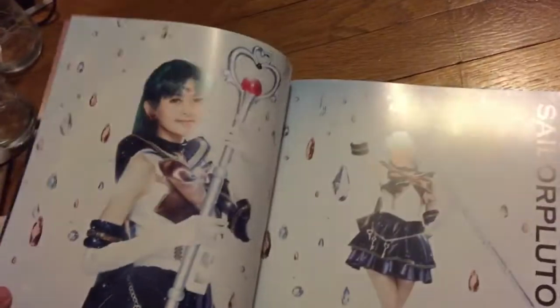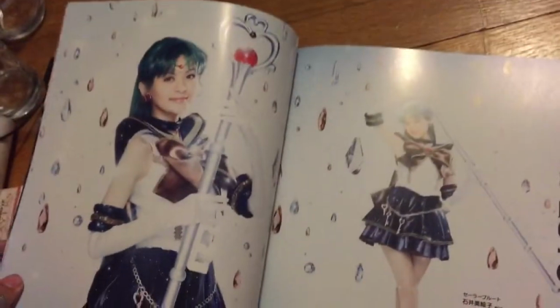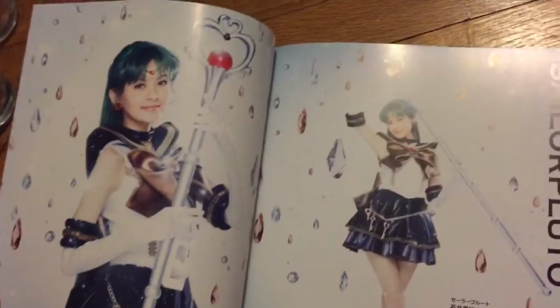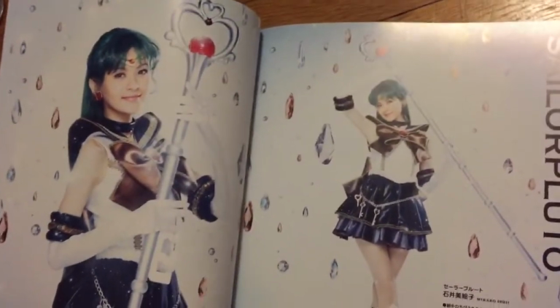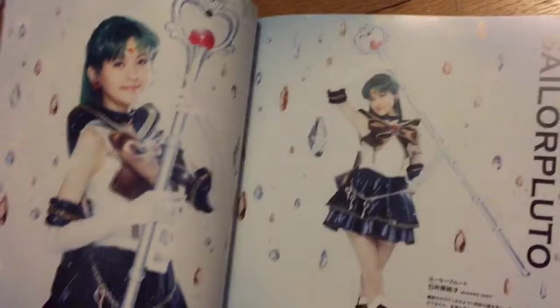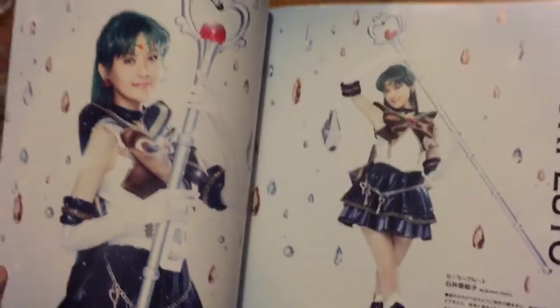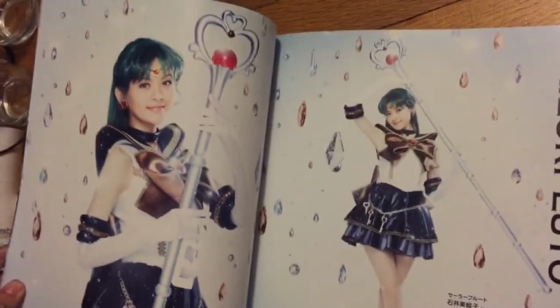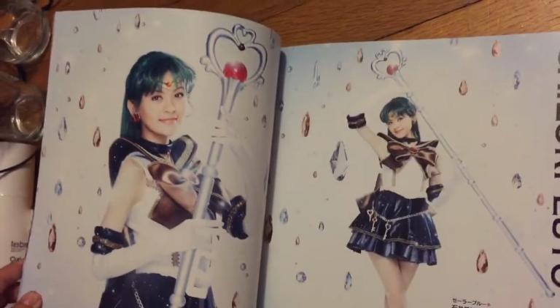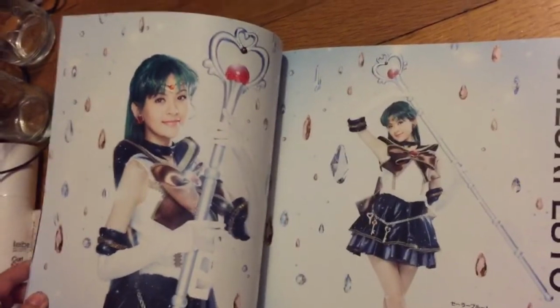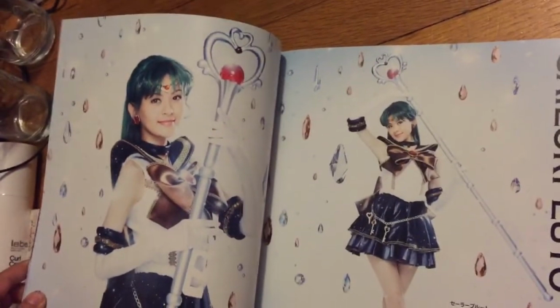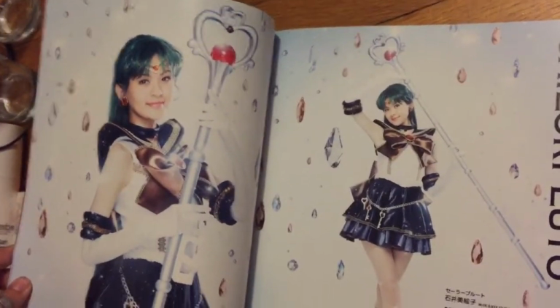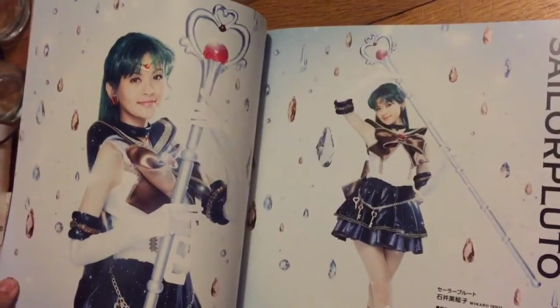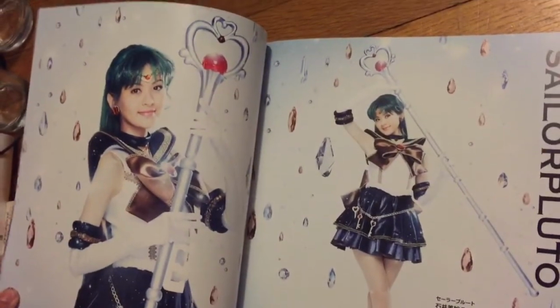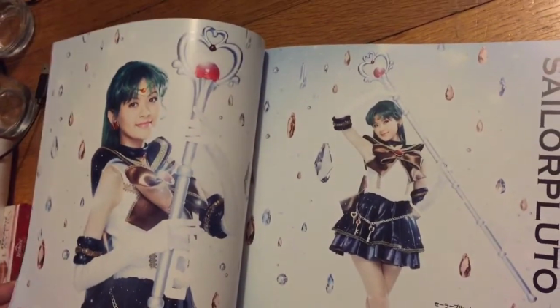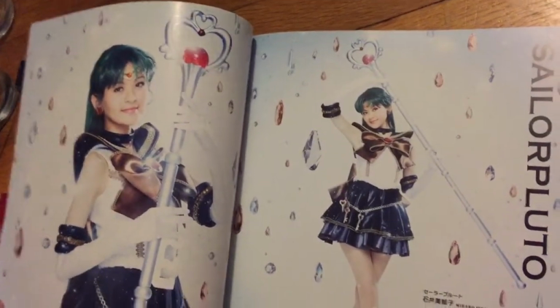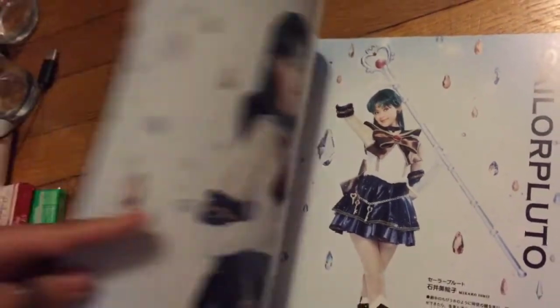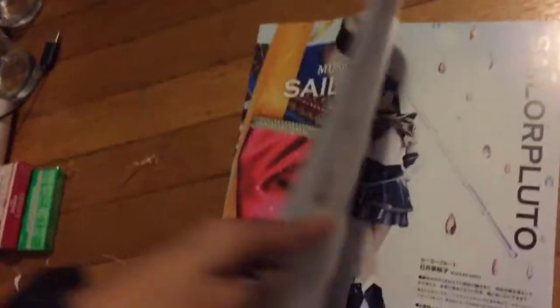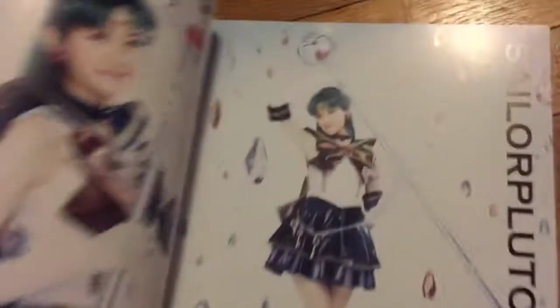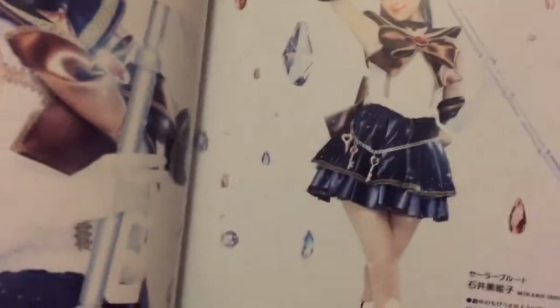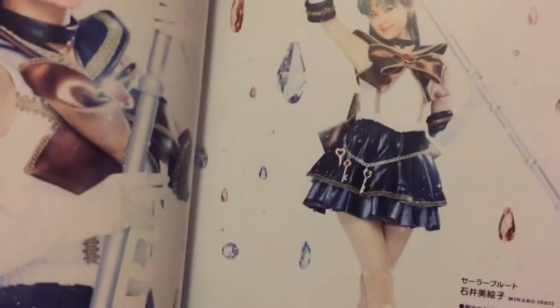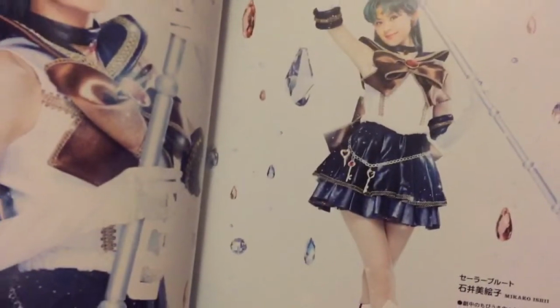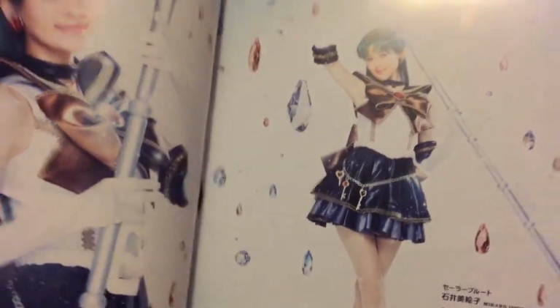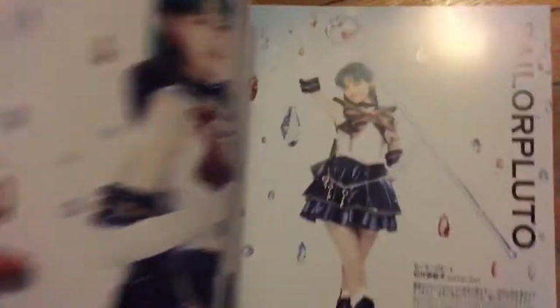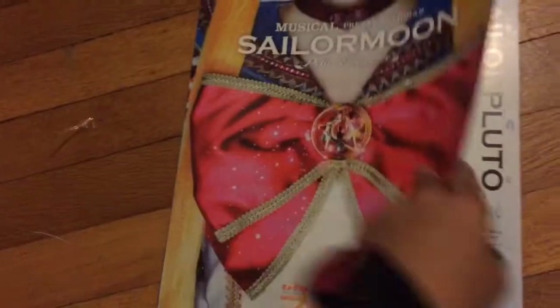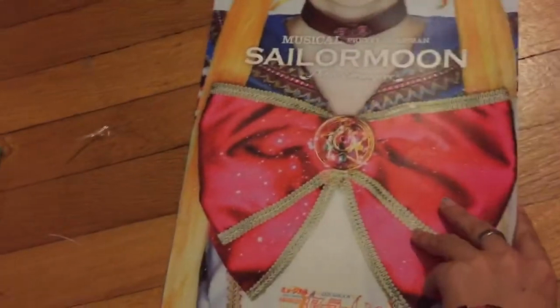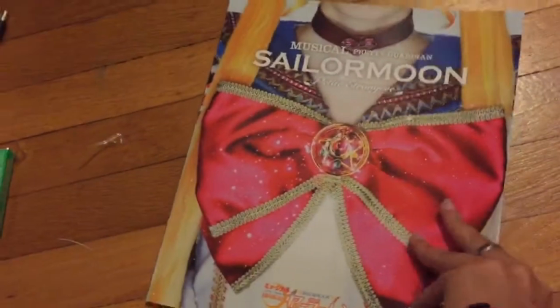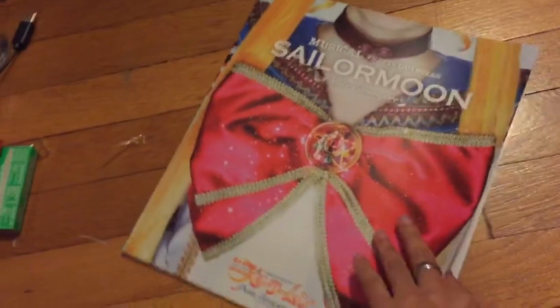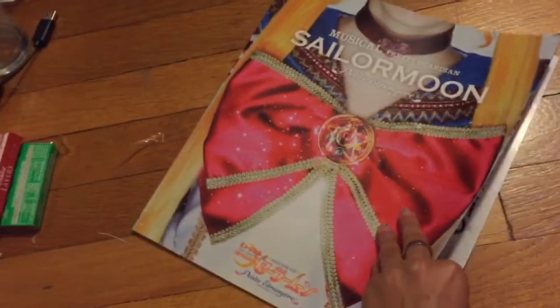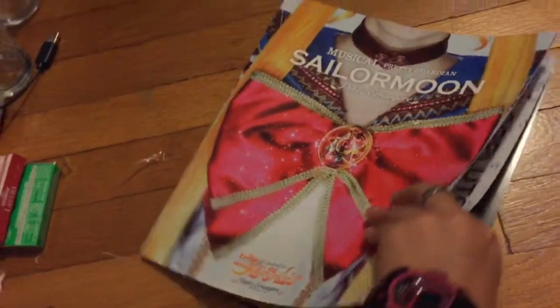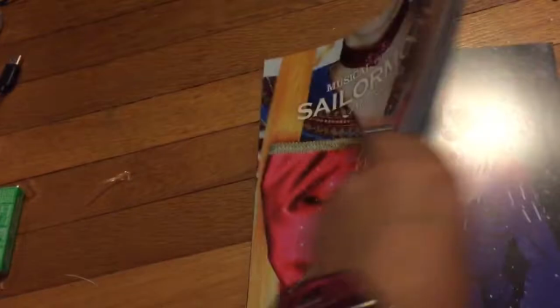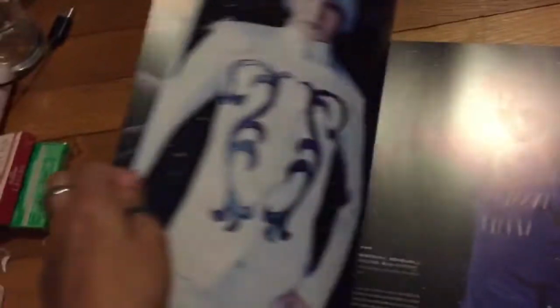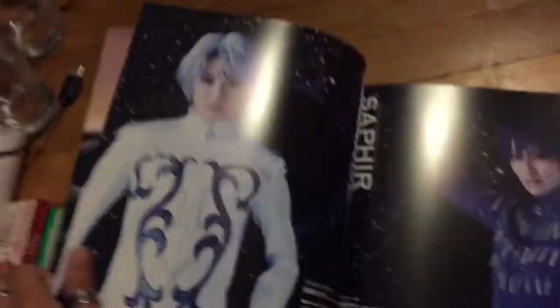They have Sailor Pluto — so cool. I love her garnet rod, so pretty. And look, she got the time keys, so cute. I love that they kept that in the costume.